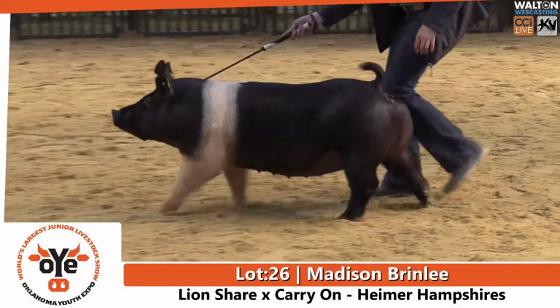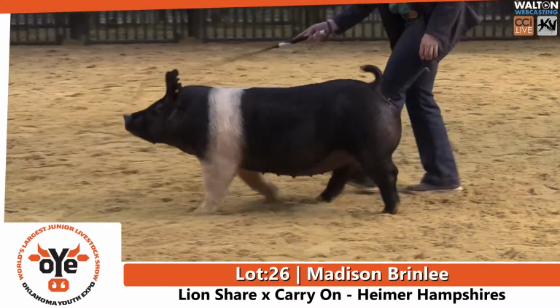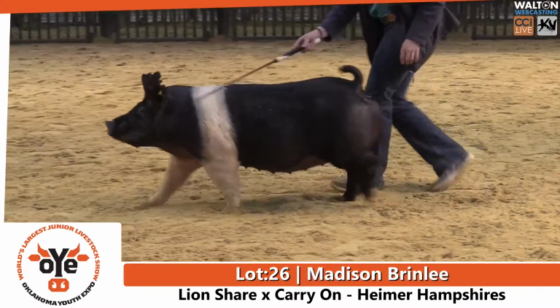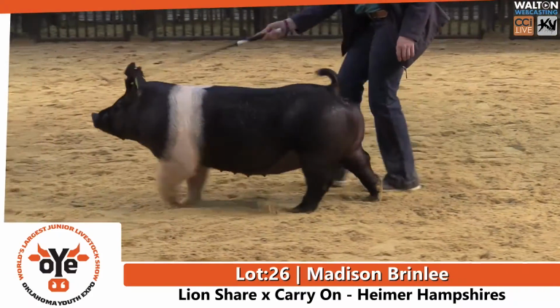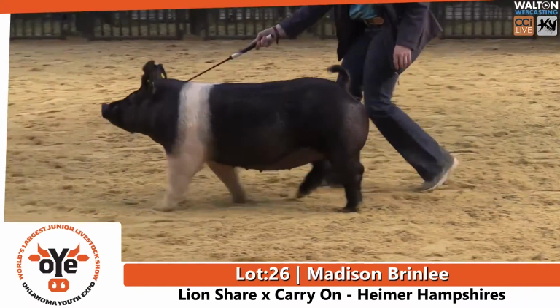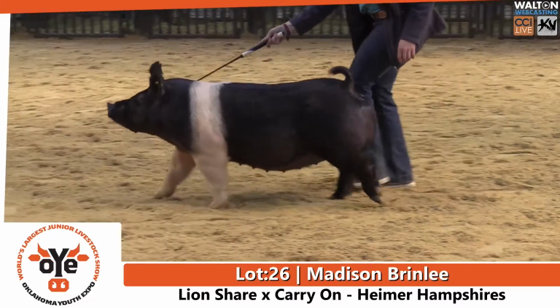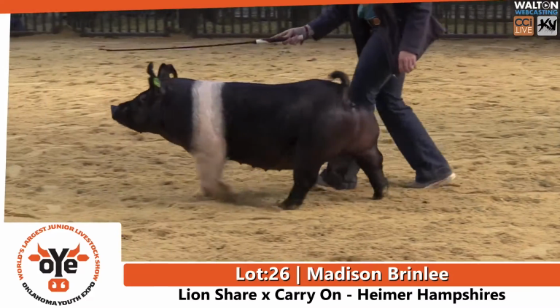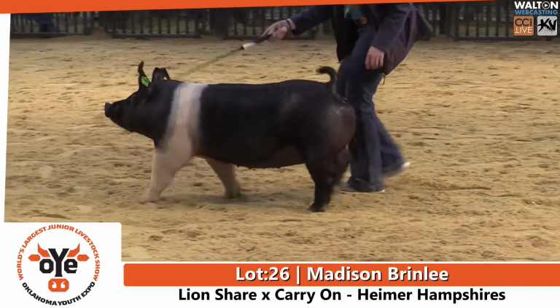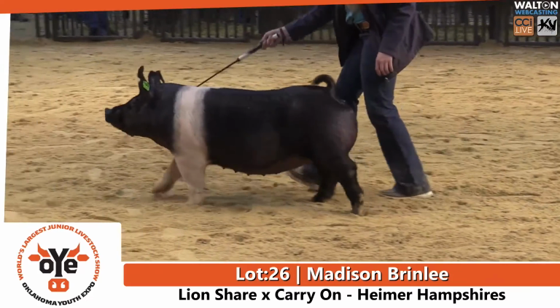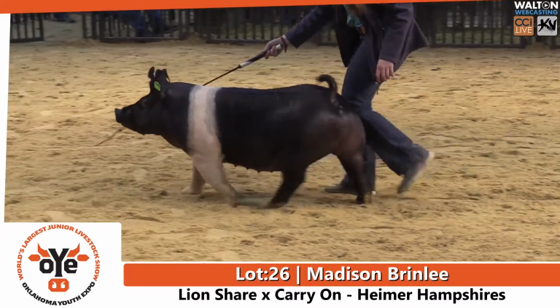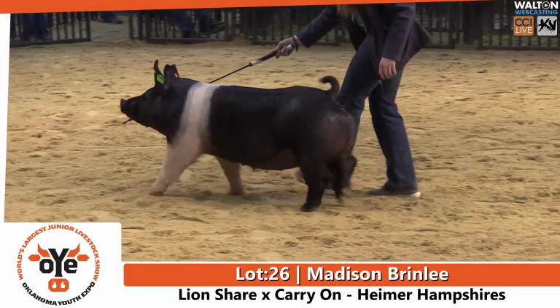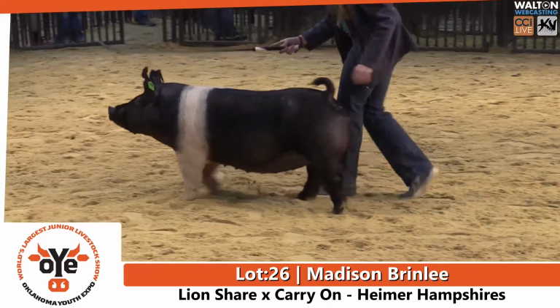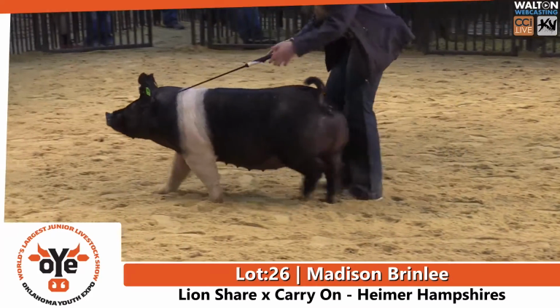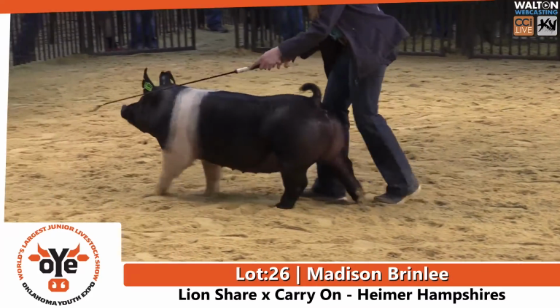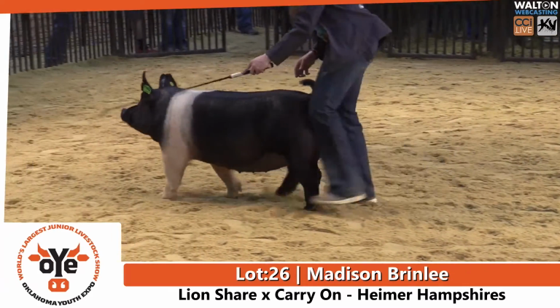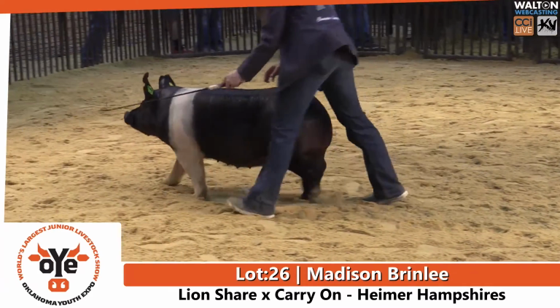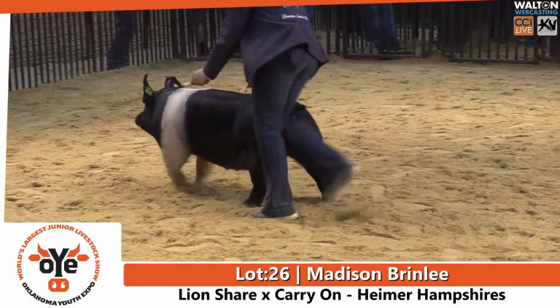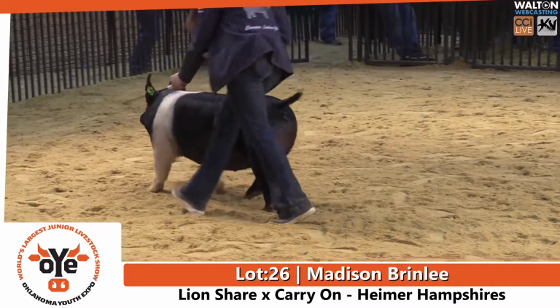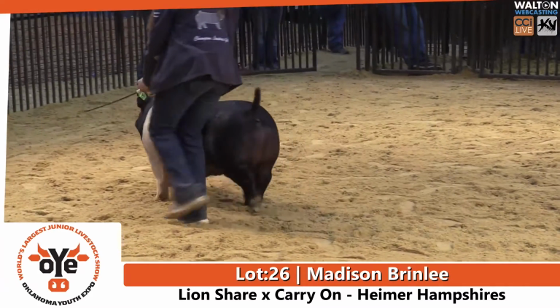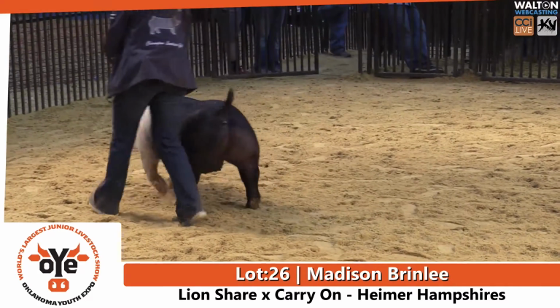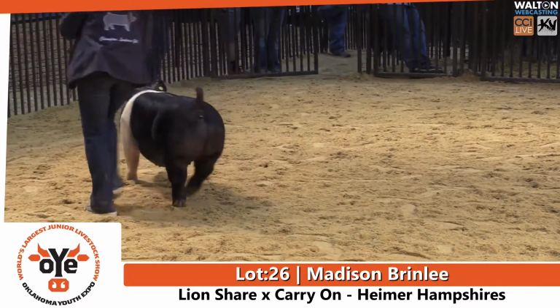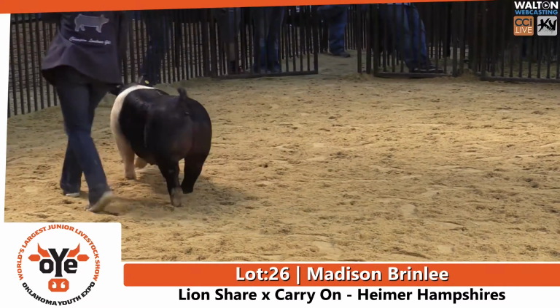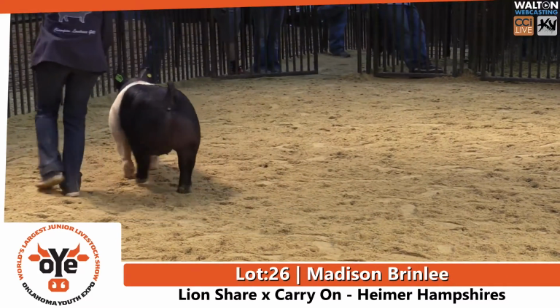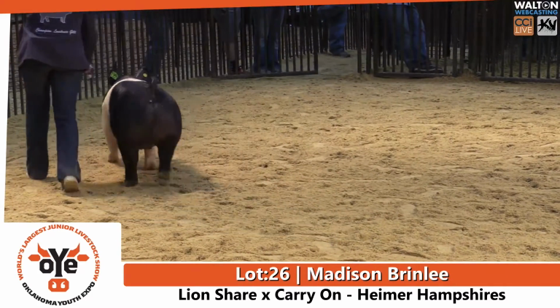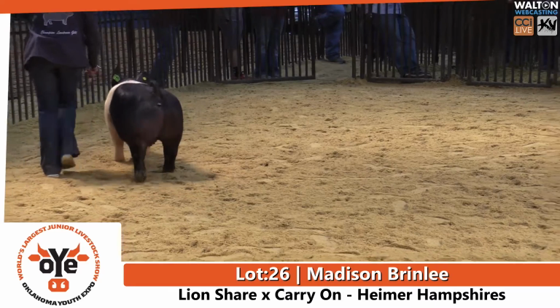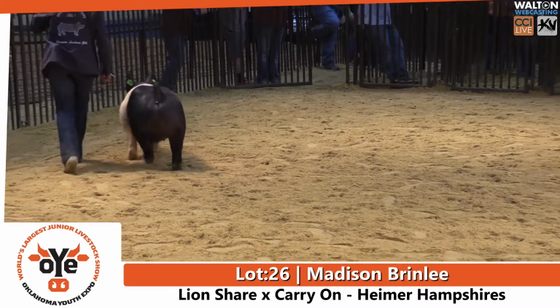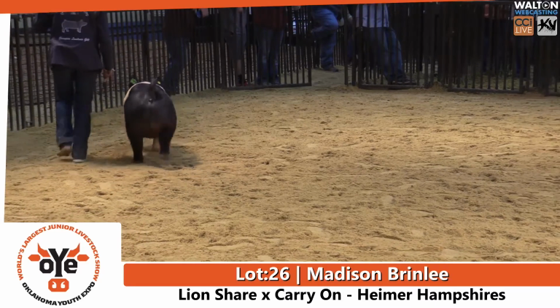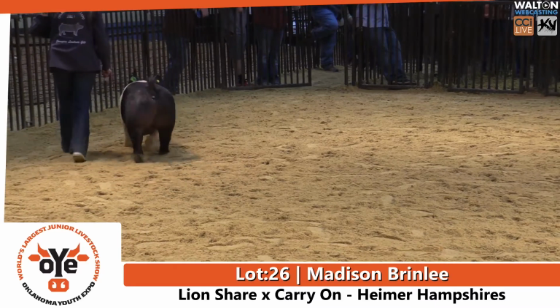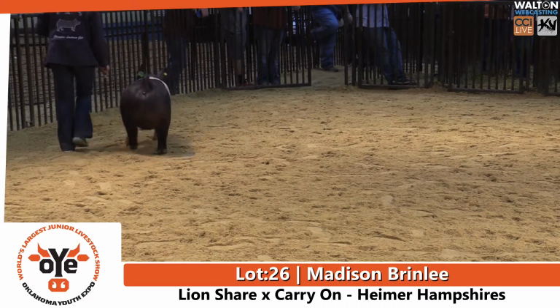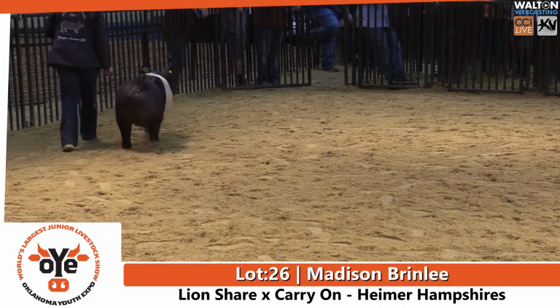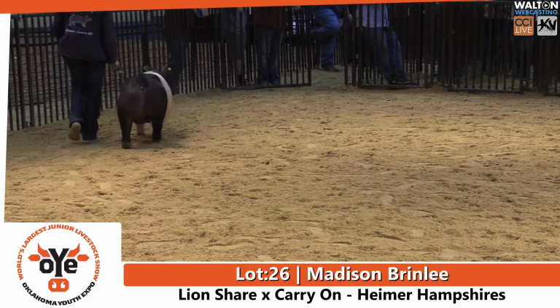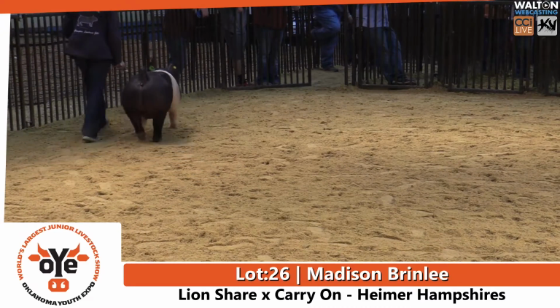Again, that's Lot 26, Madison Brindley, Hartshorn 4-H, bred by Hymer Hampshire, sired by Lion's Share and Carry-On. Thank you.